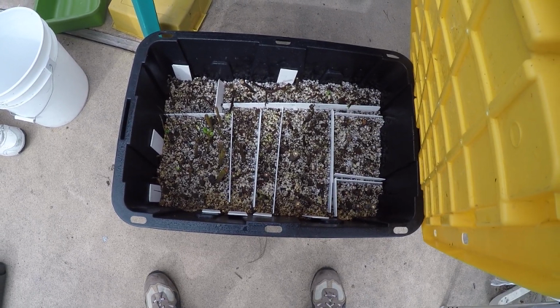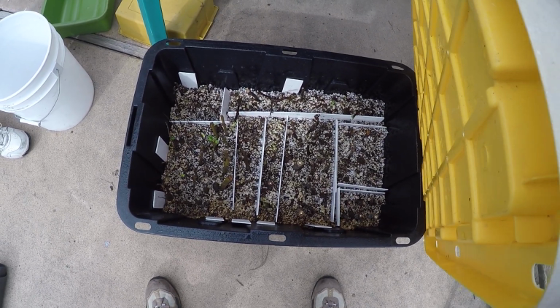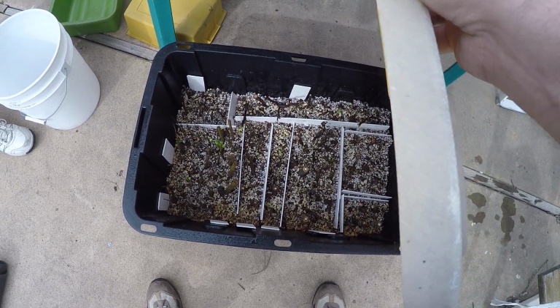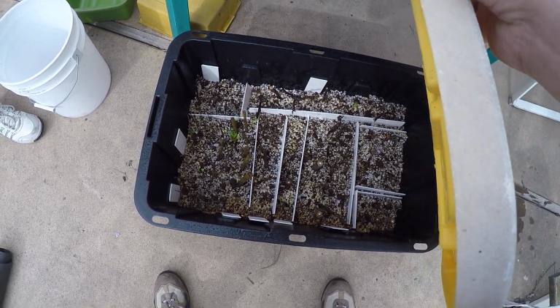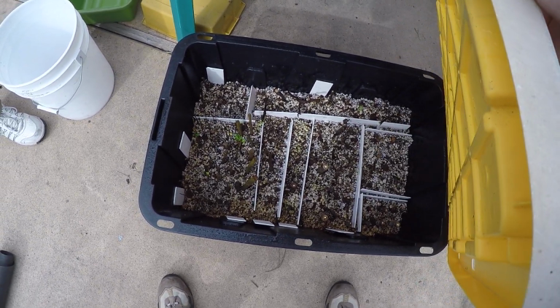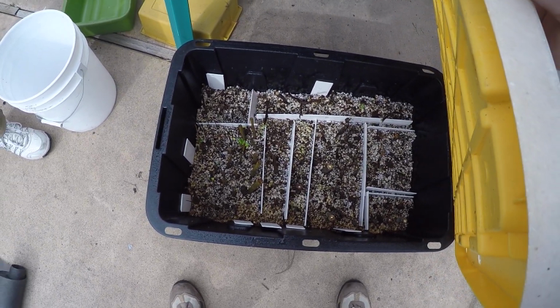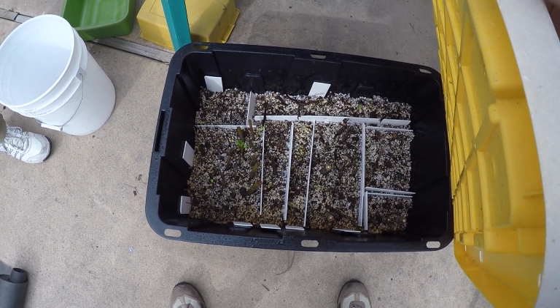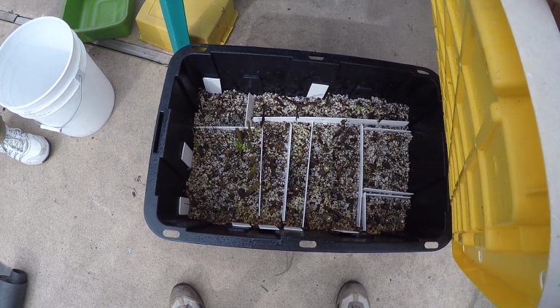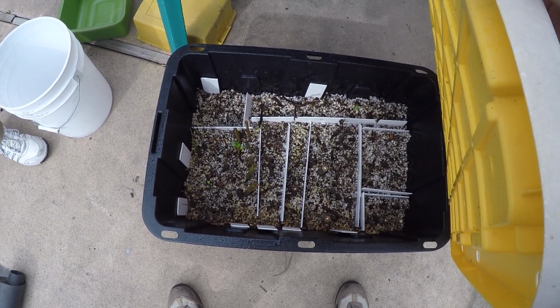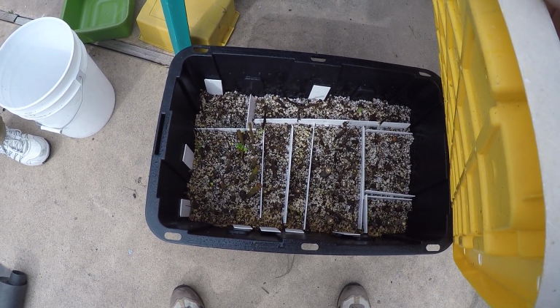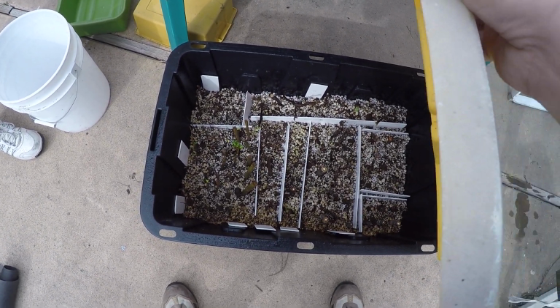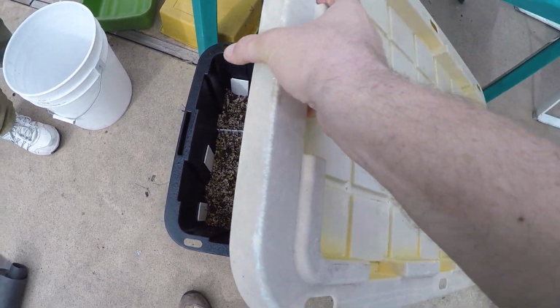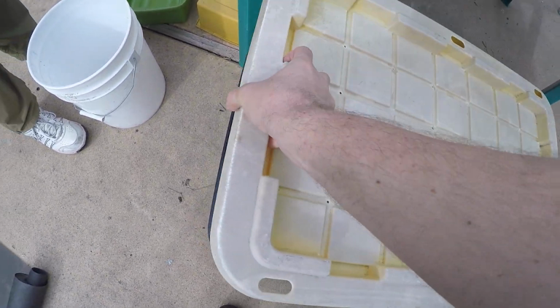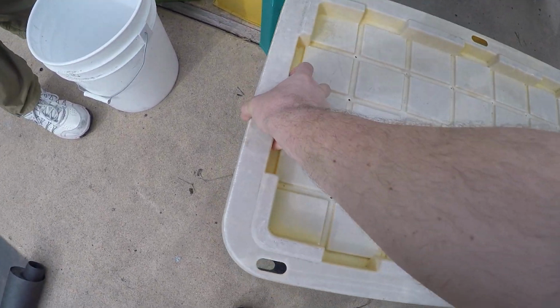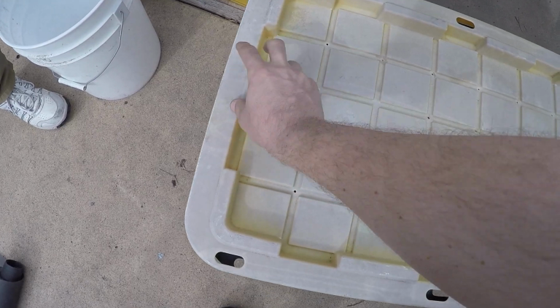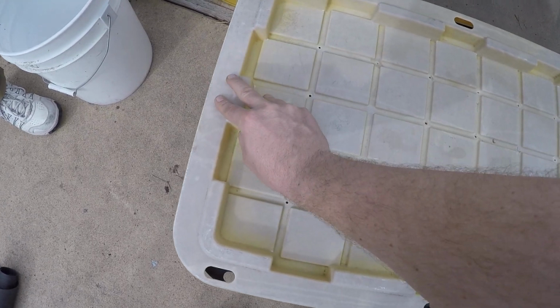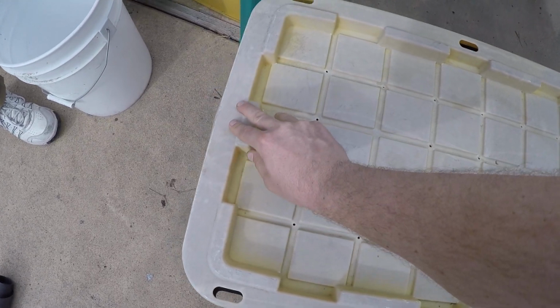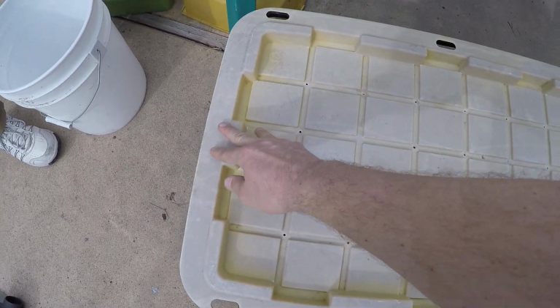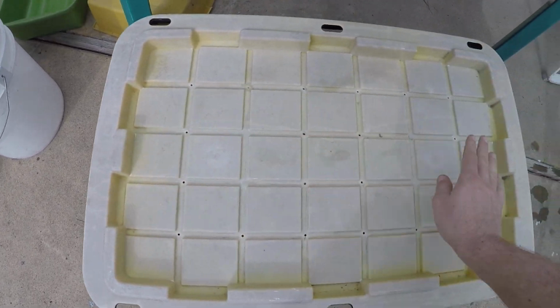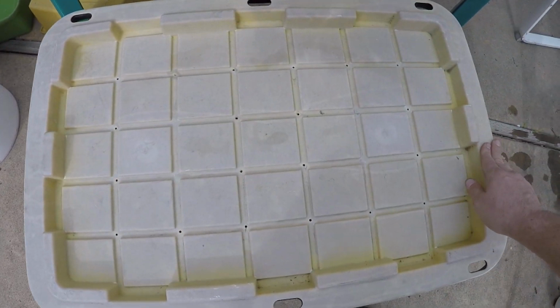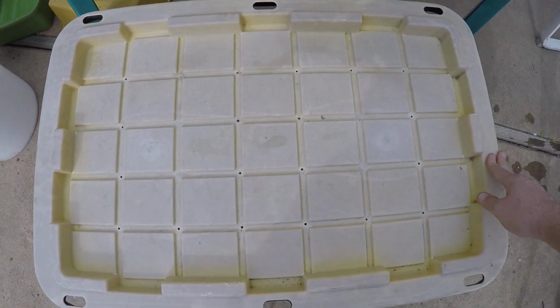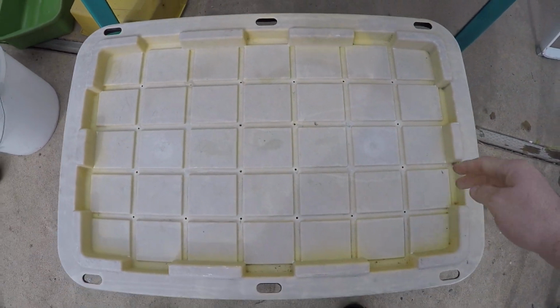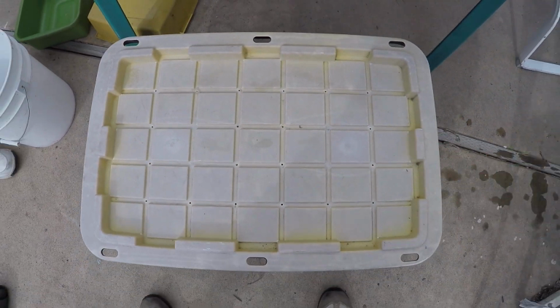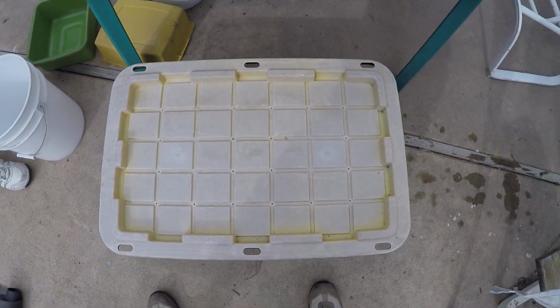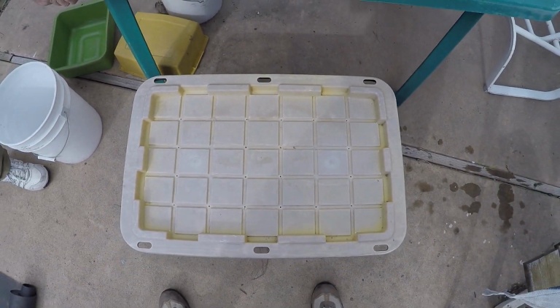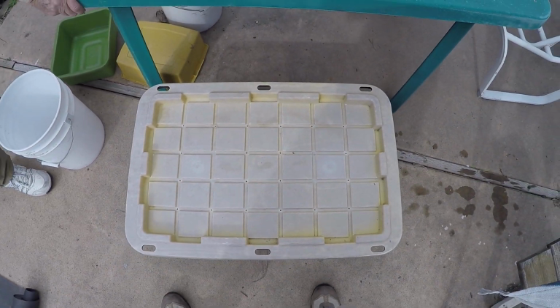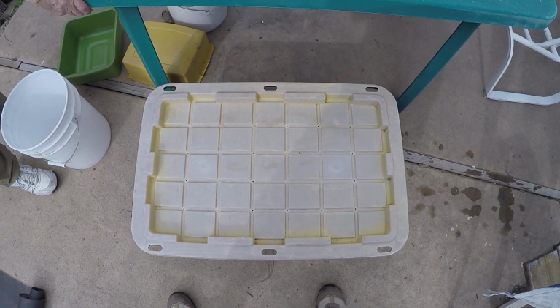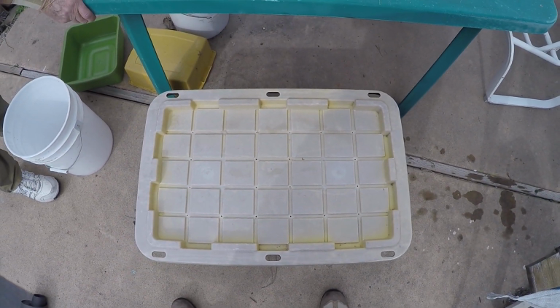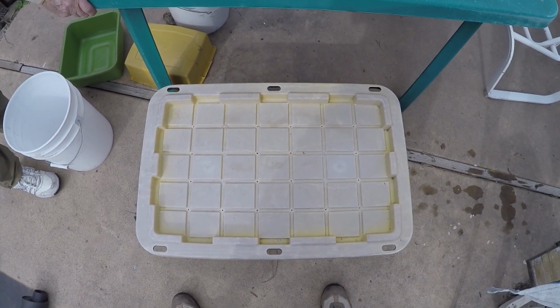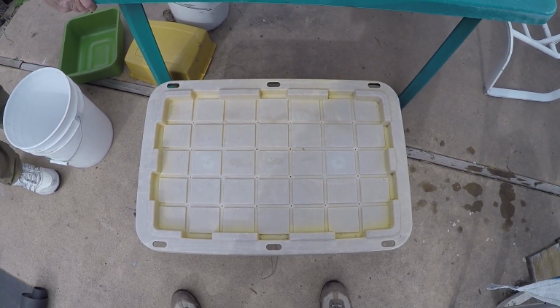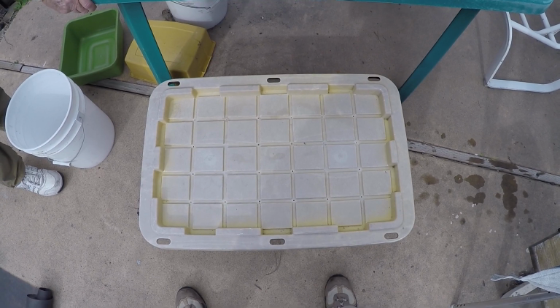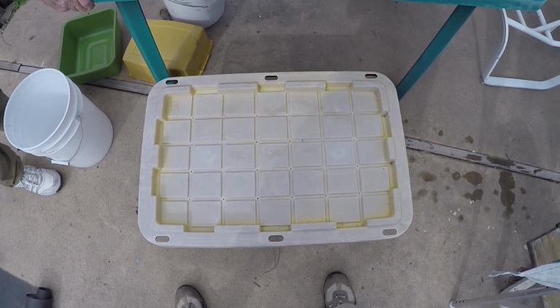Just a nice humid environment, and that's all we're going to do today. We'll put our lid back on and let nature do her thing, and we'll have some new trees in a couple months.